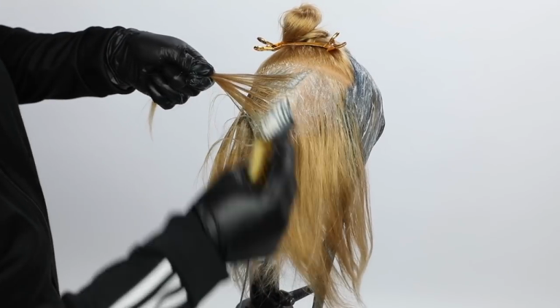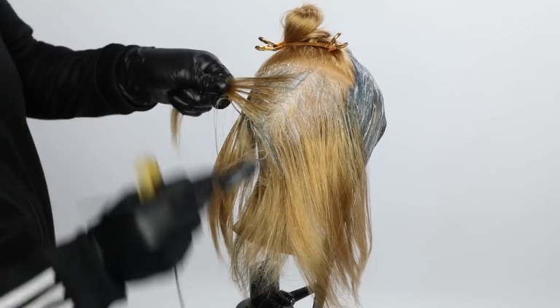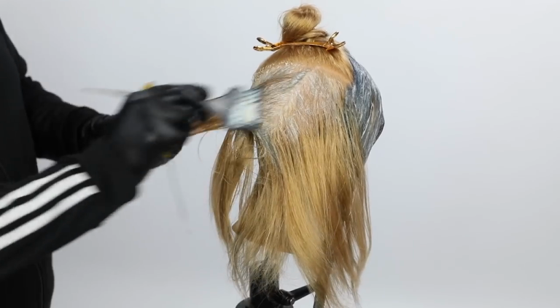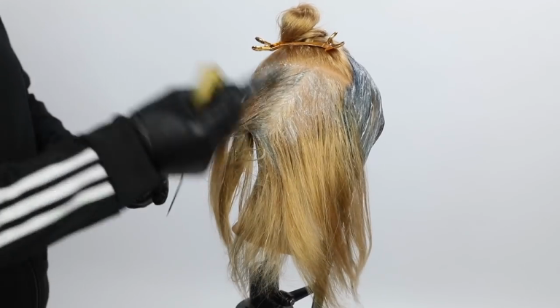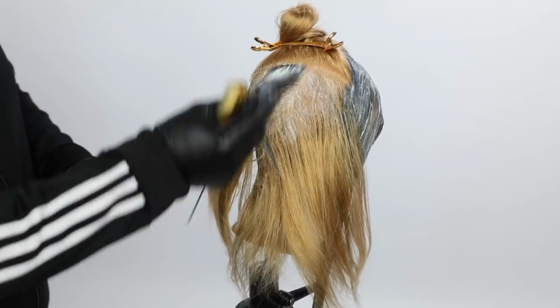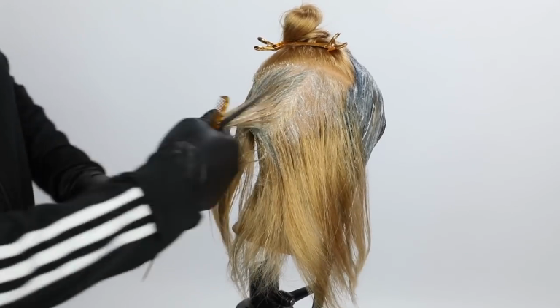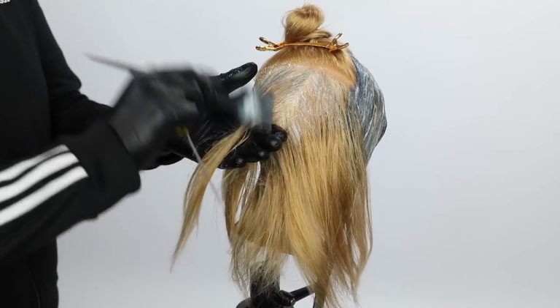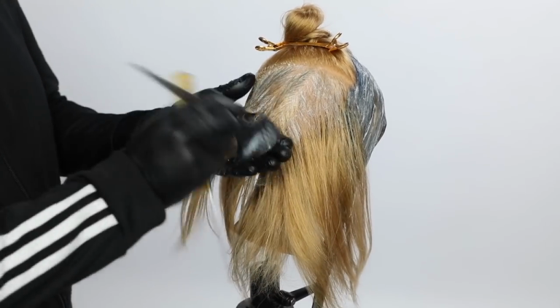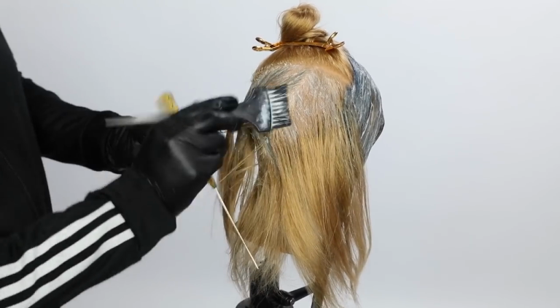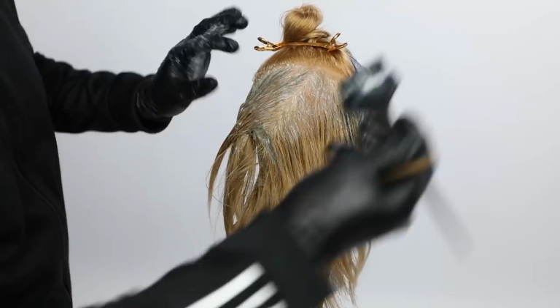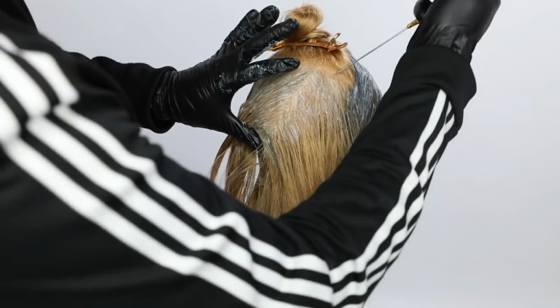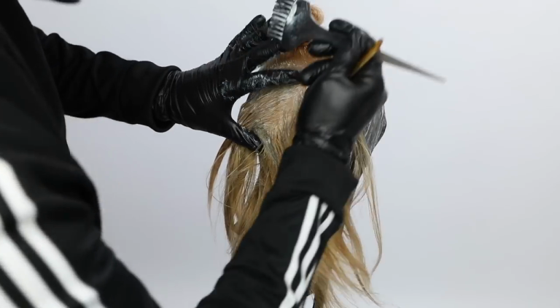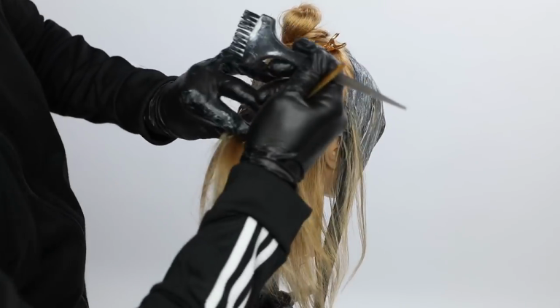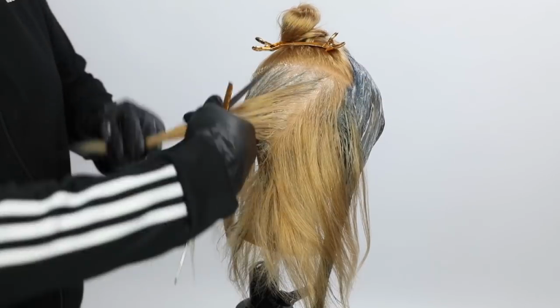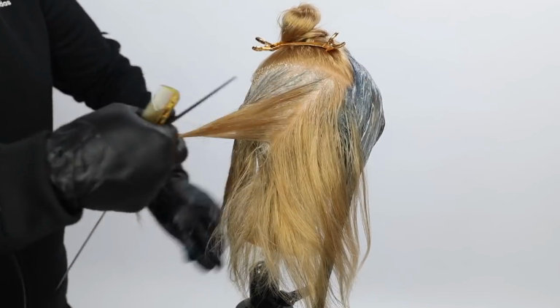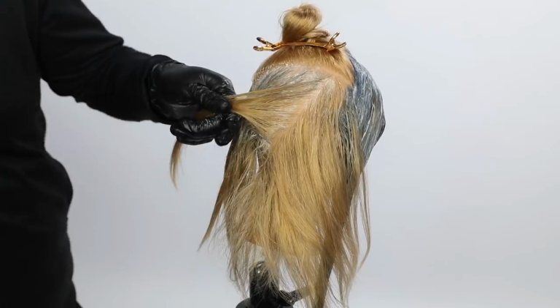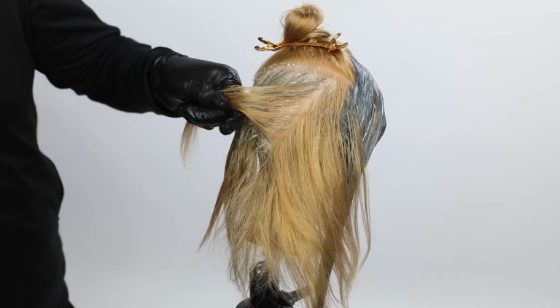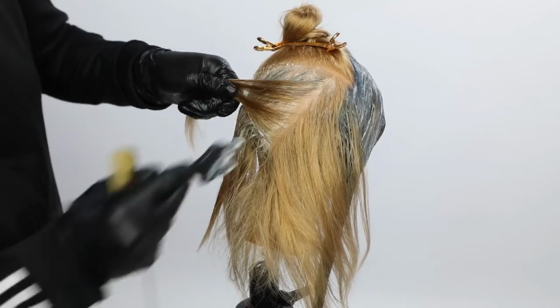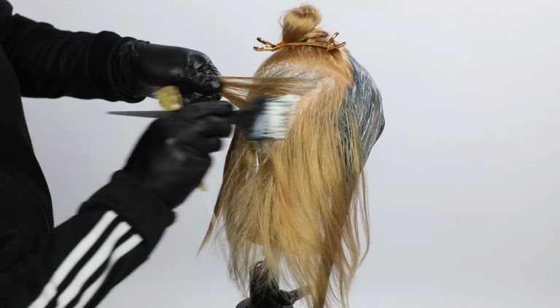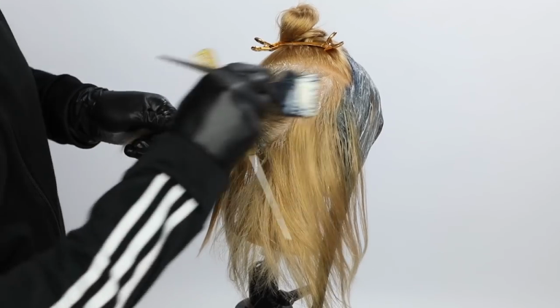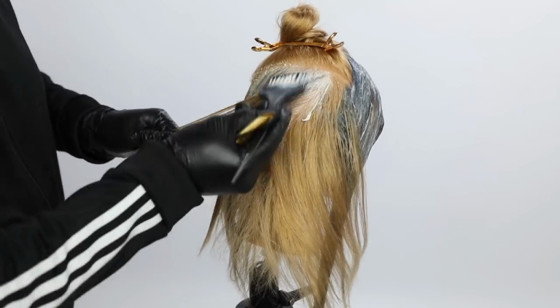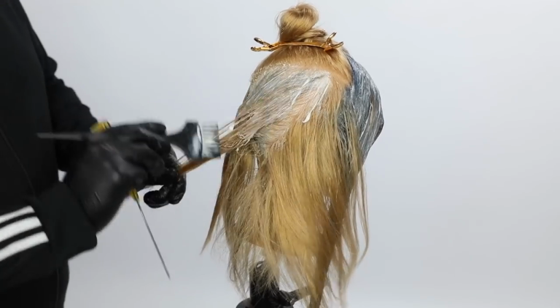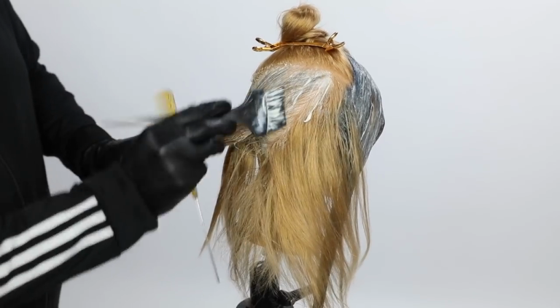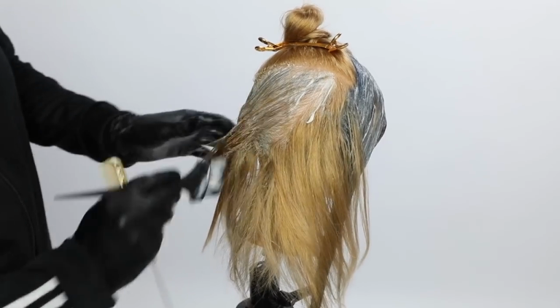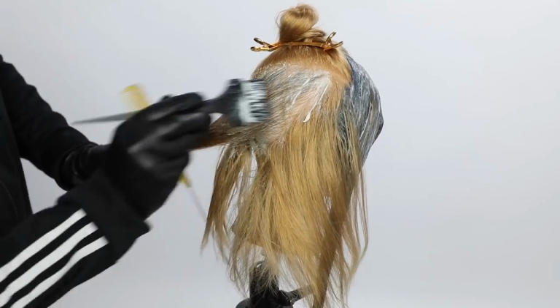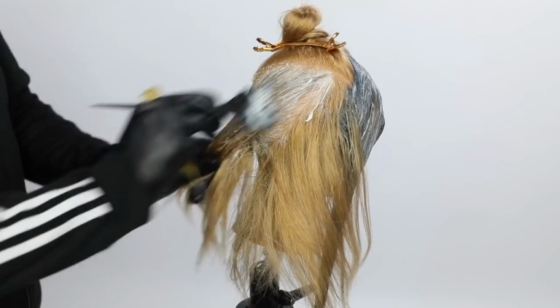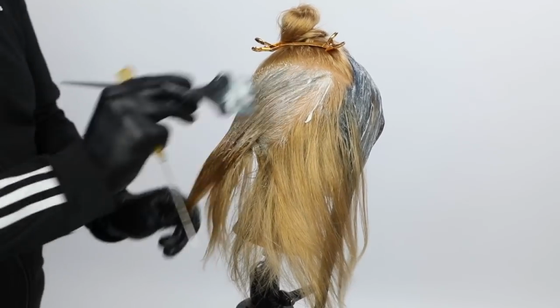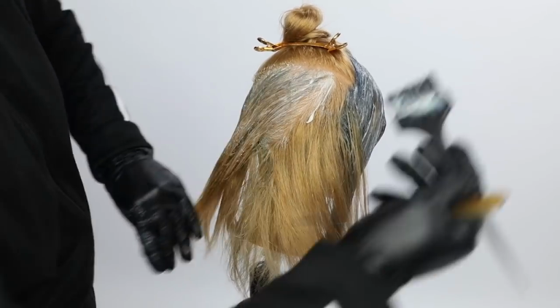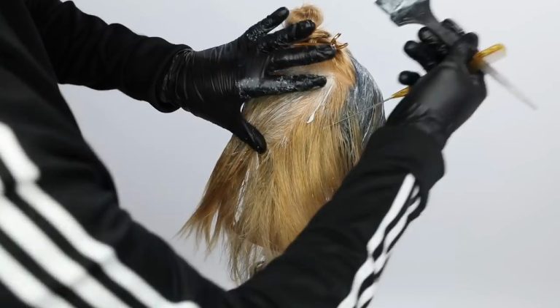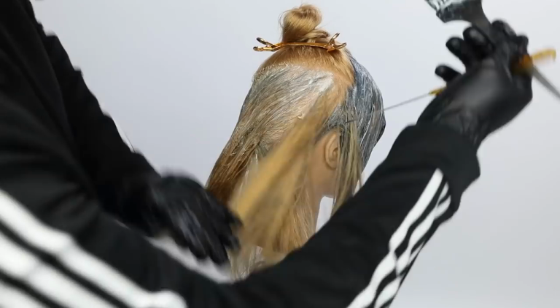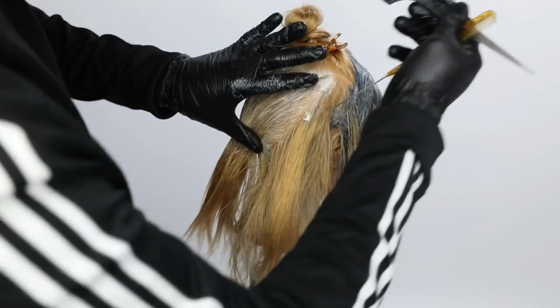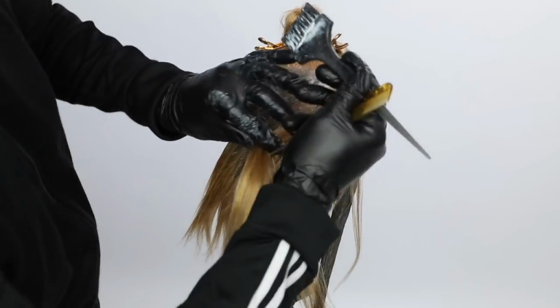You can still see me using that comb. Watch me slide with the tail comb, take my section, and then I'm ready to start painting. It keeps everything nice and neat and clean, and I work much quicker that way.